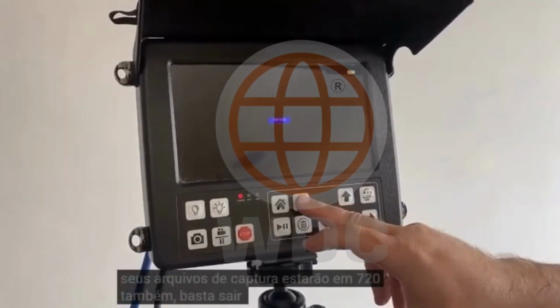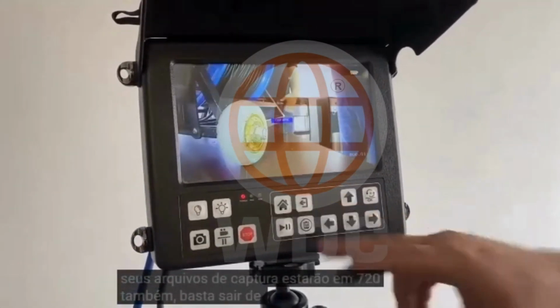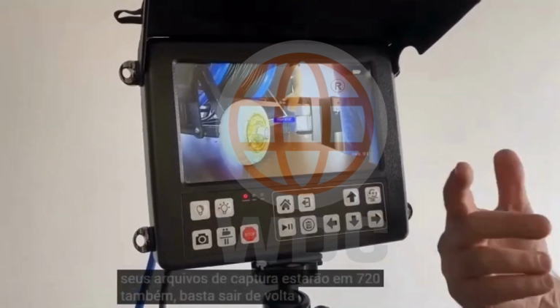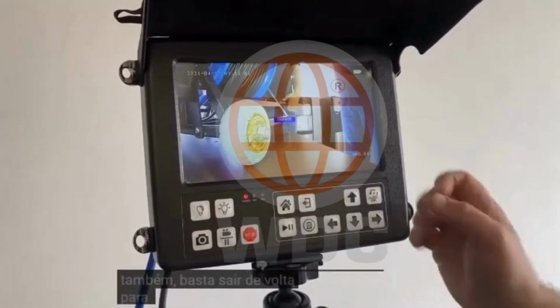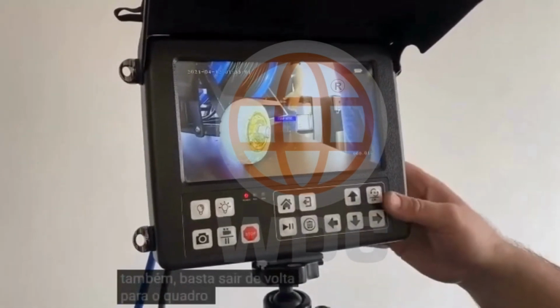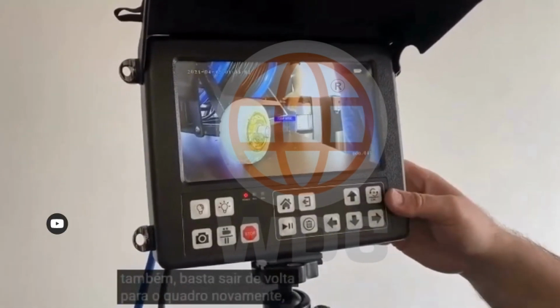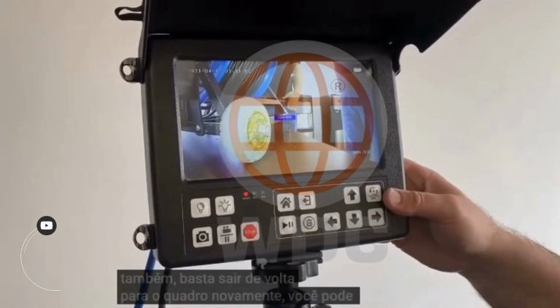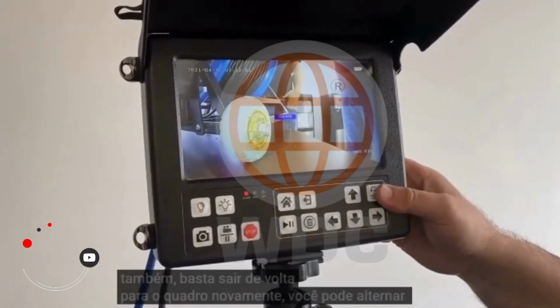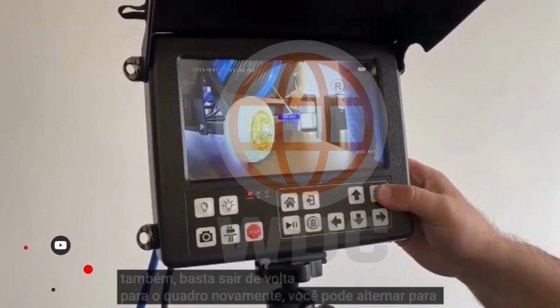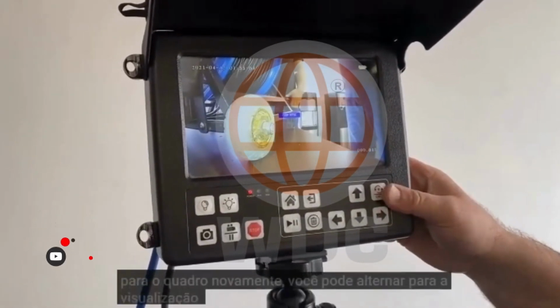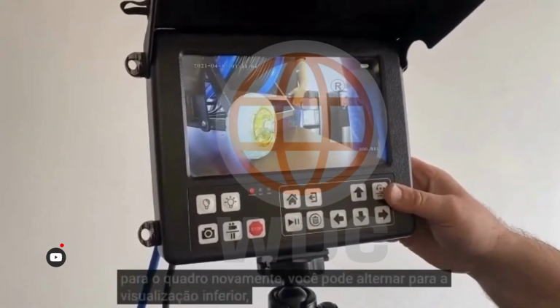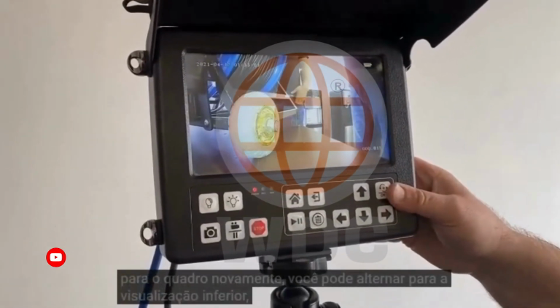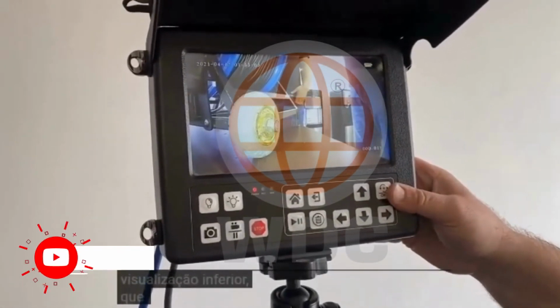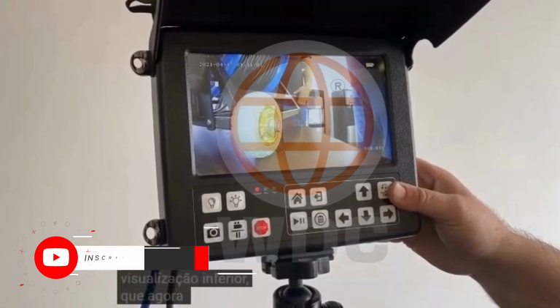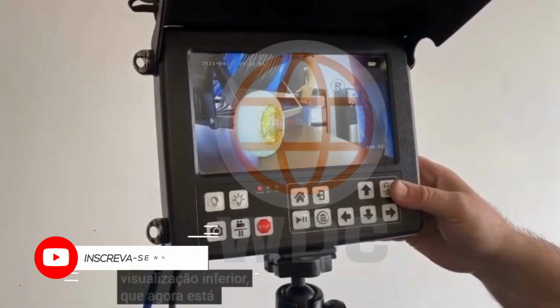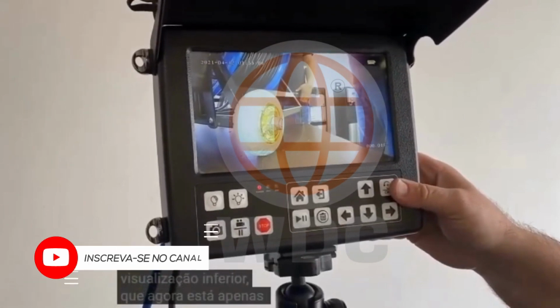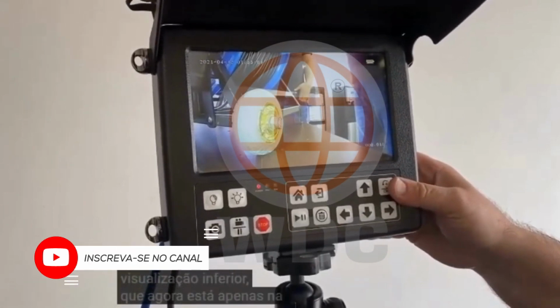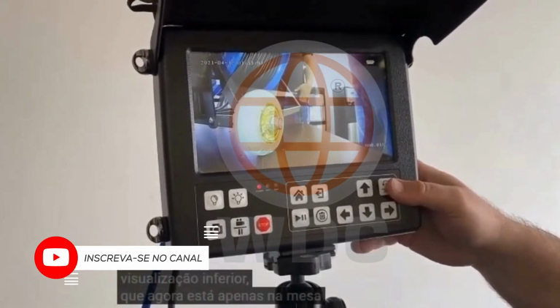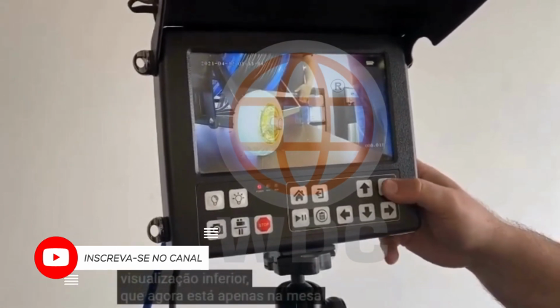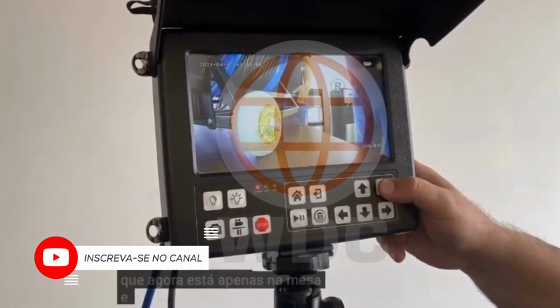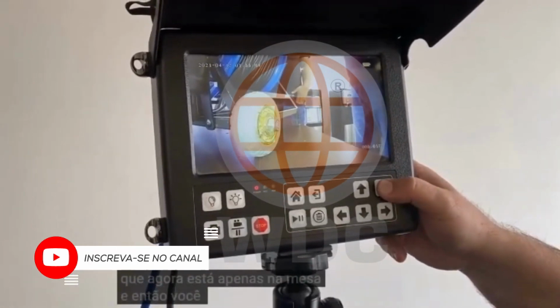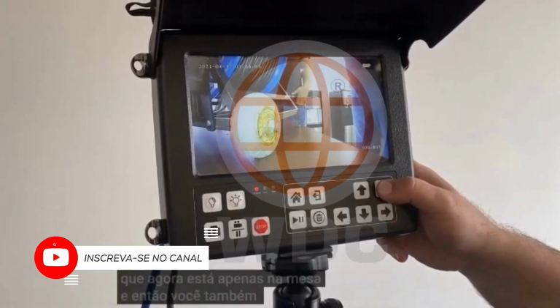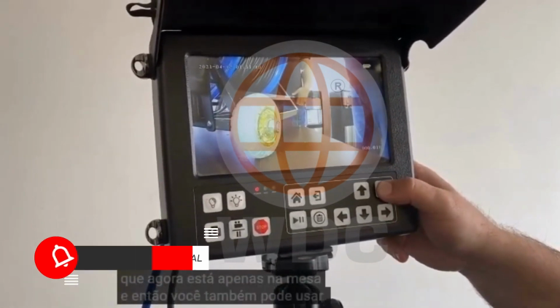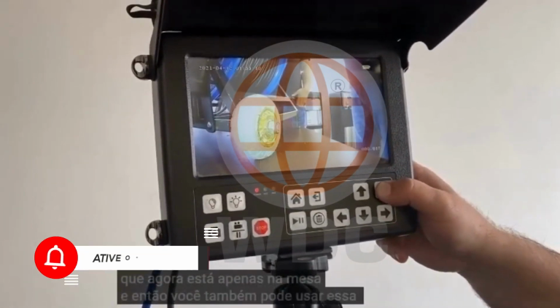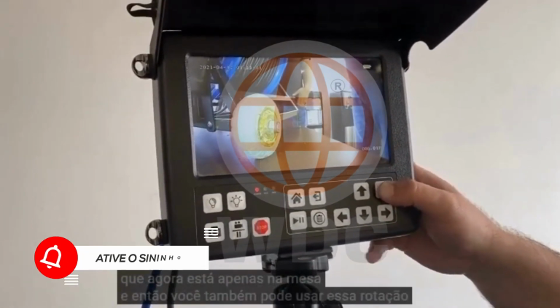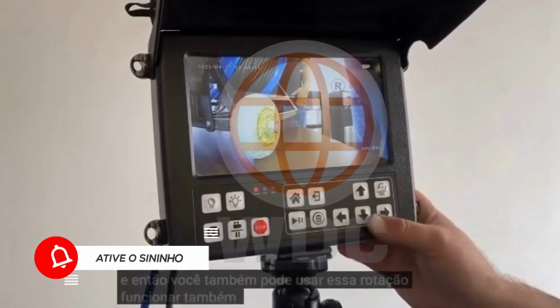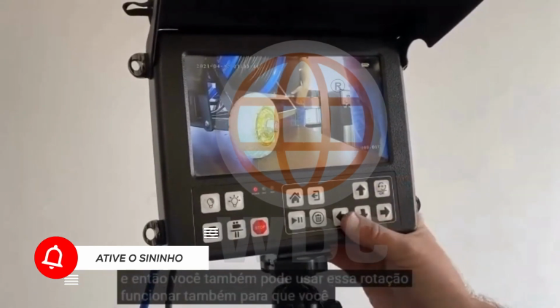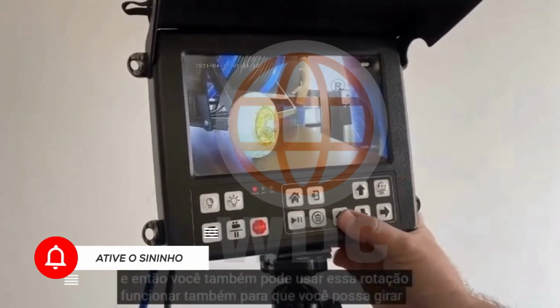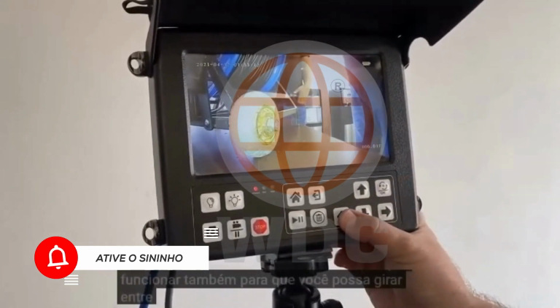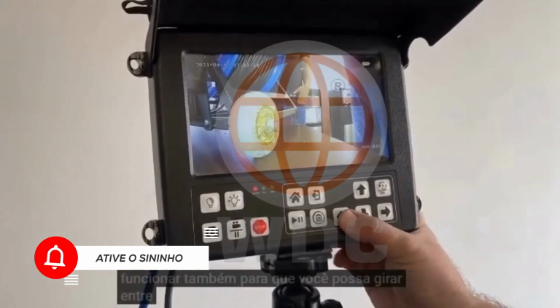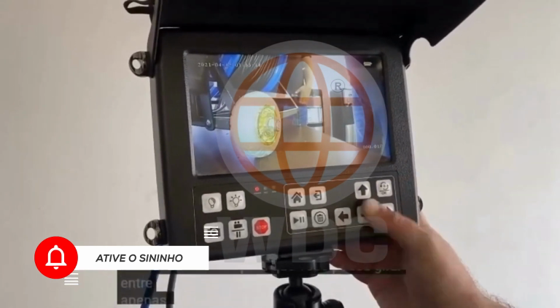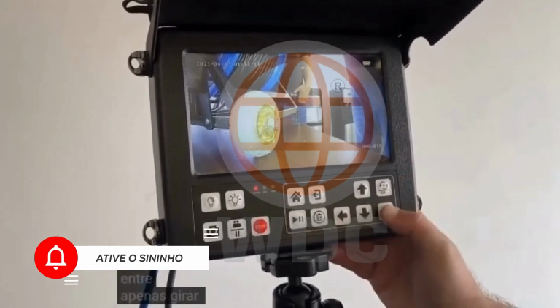Just exit back out of that, into your frame, and then switch to your down view, which right now is just in the middle. And then you can also use that rotate function as well, so you can just rotate around.